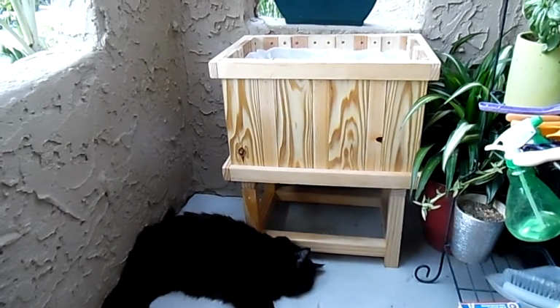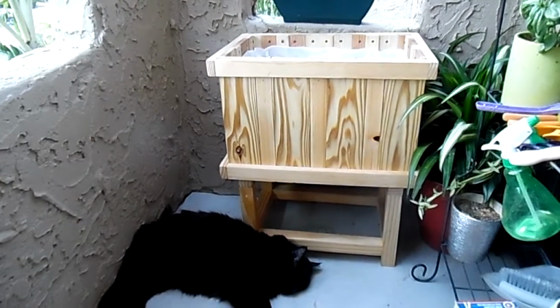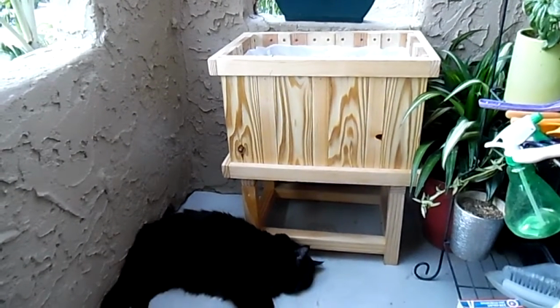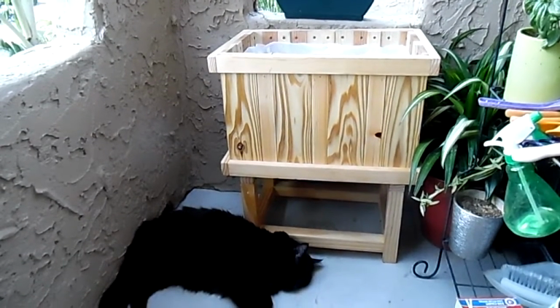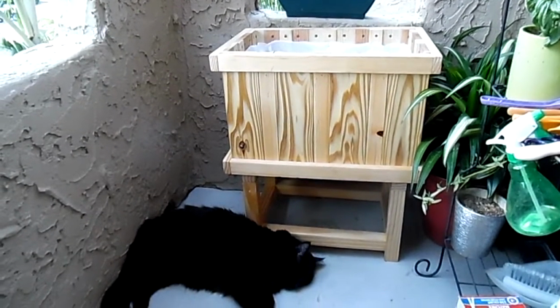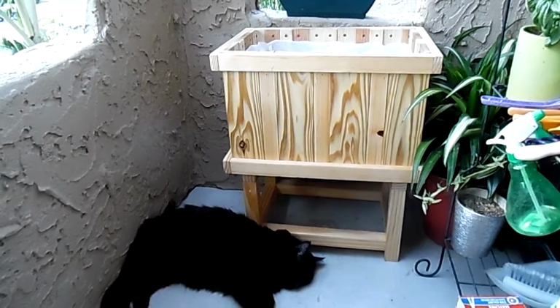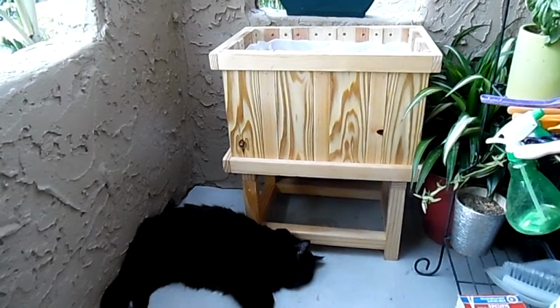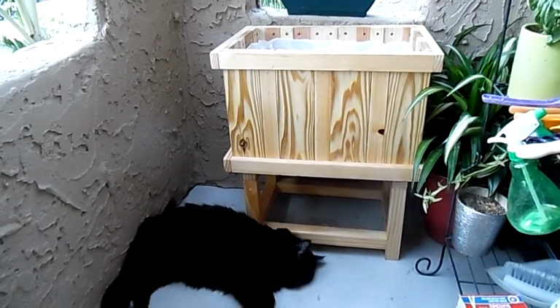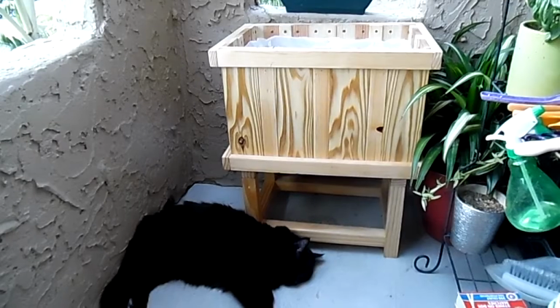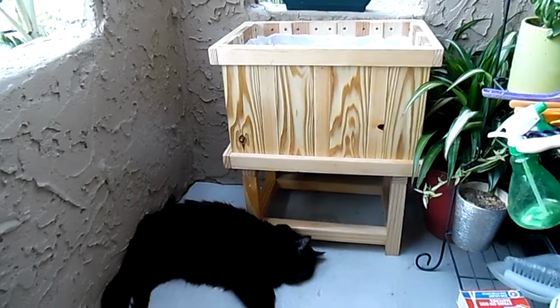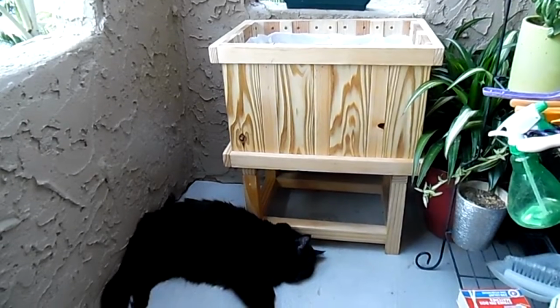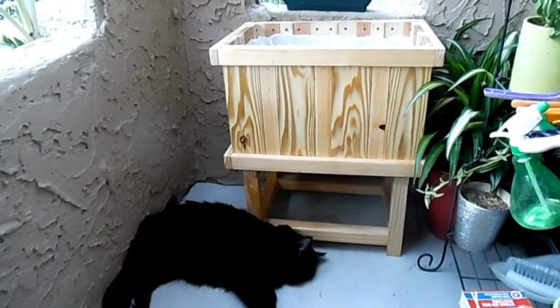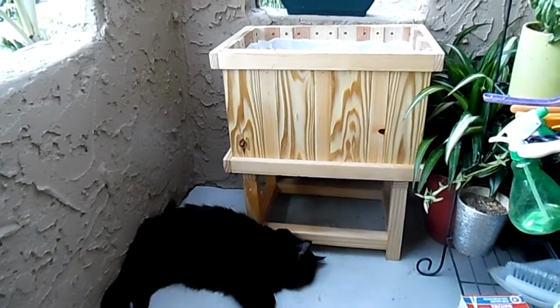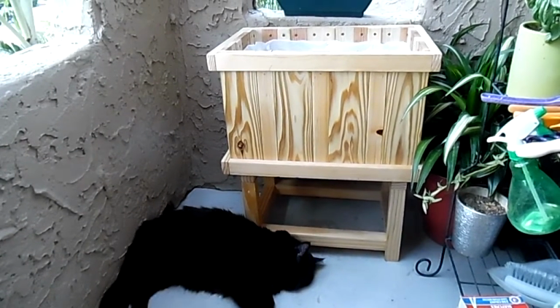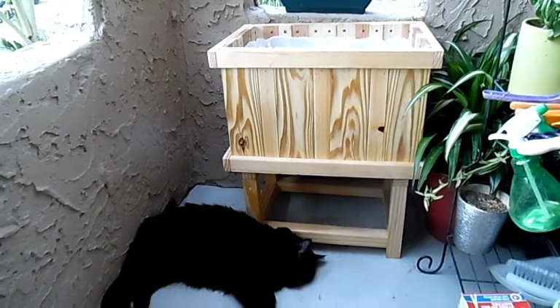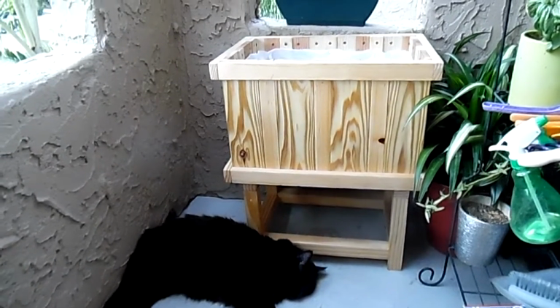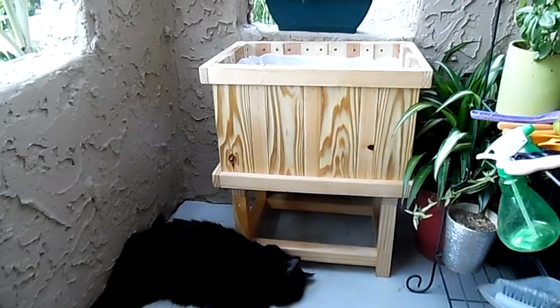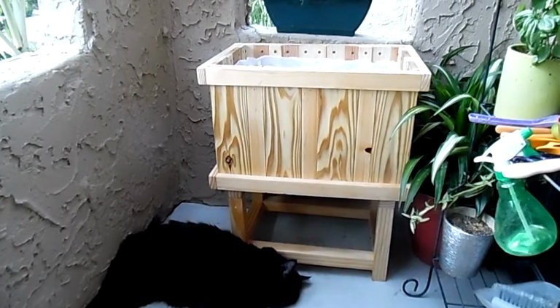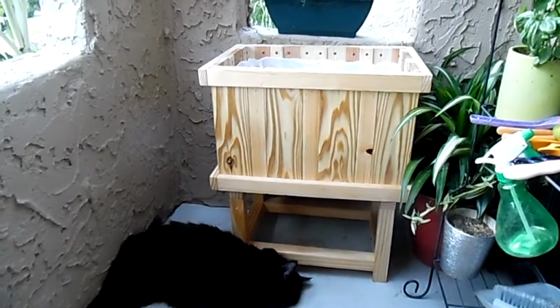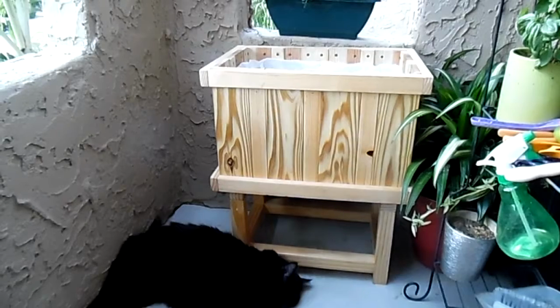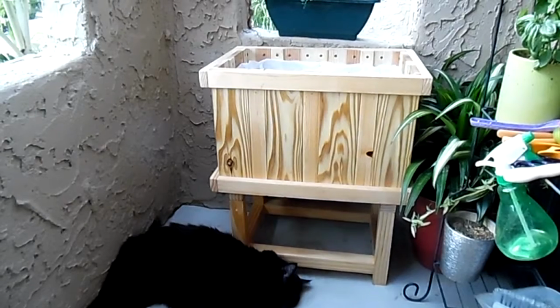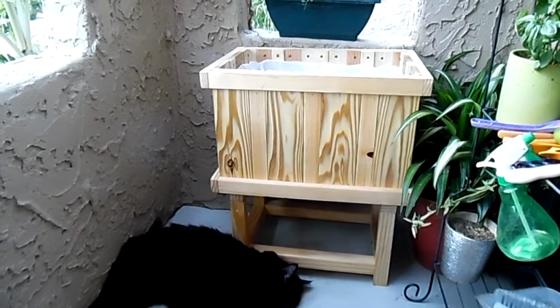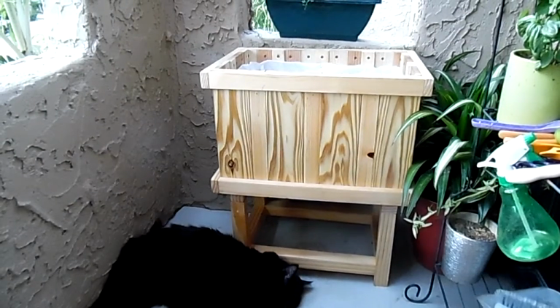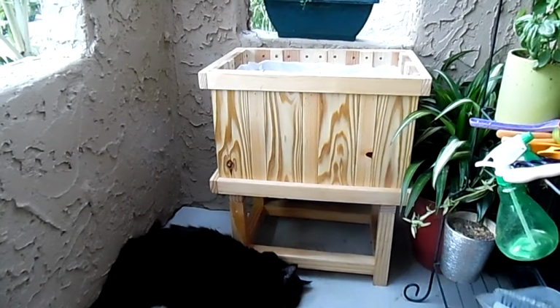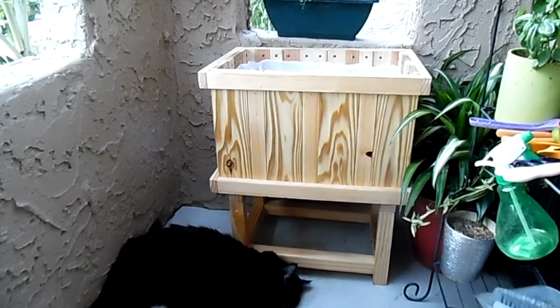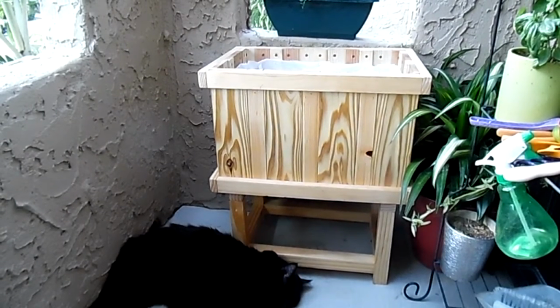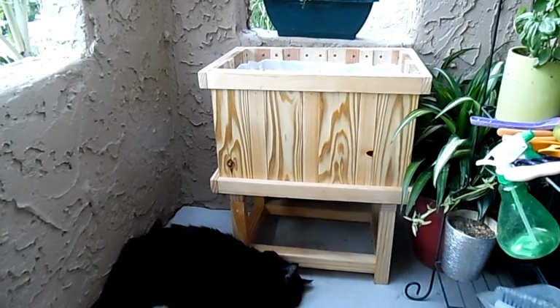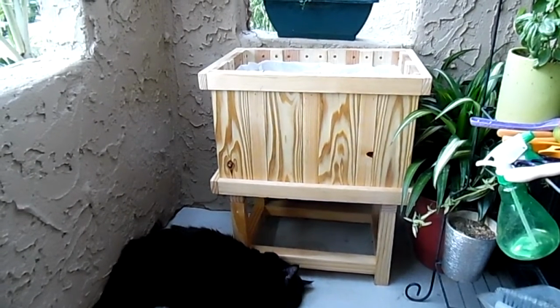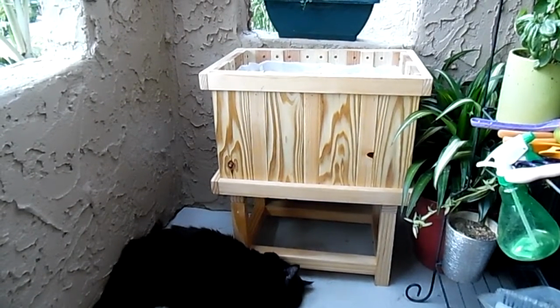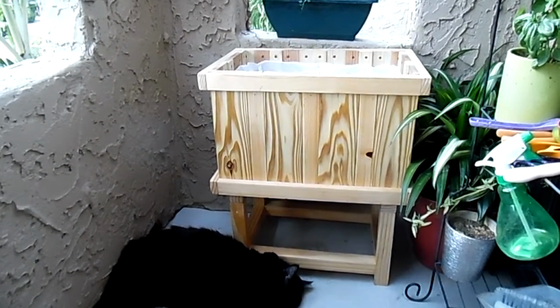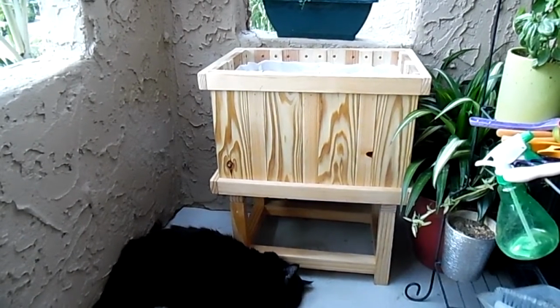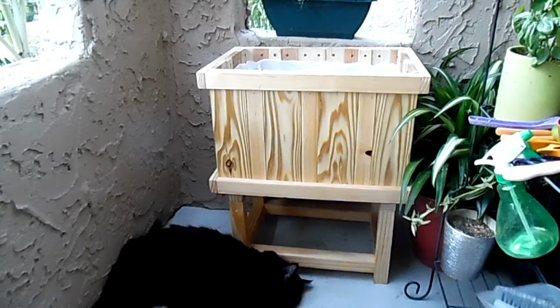Here's our new planter. It's redwood and pine, 24 inches tall total top to bottom, and on the side to side it's 20 inches.